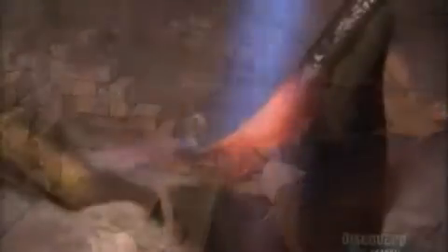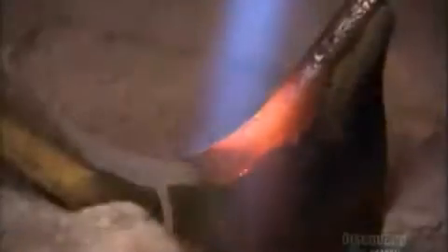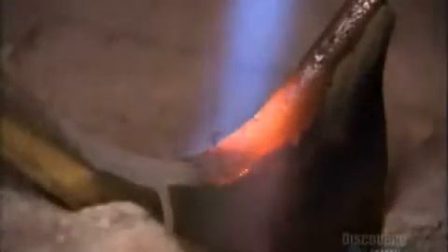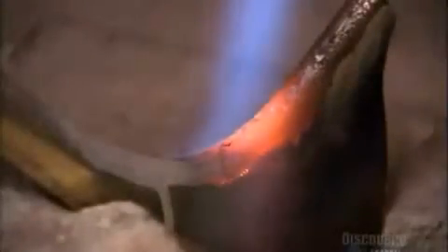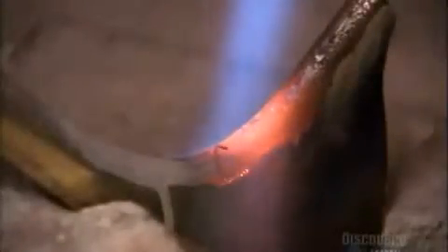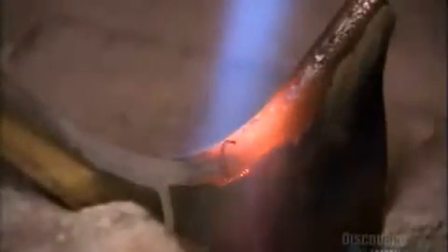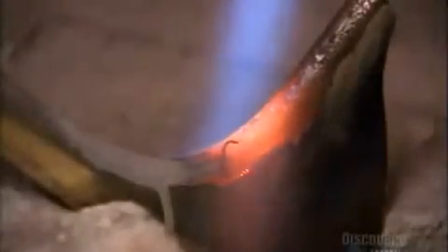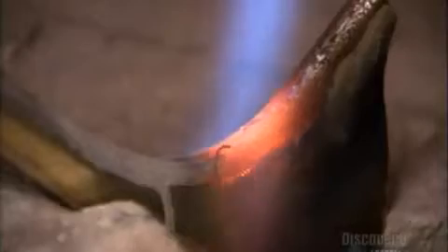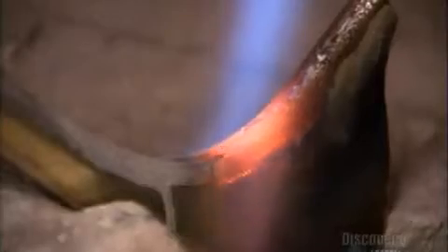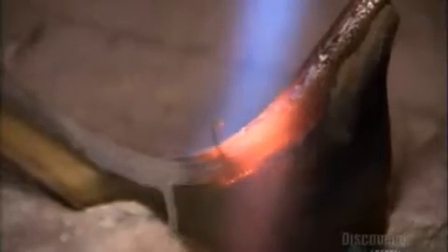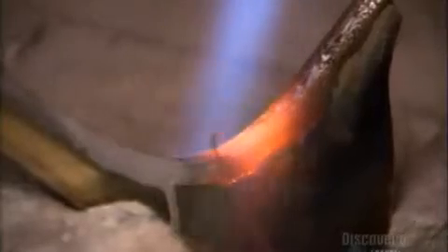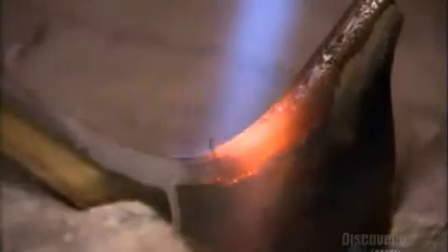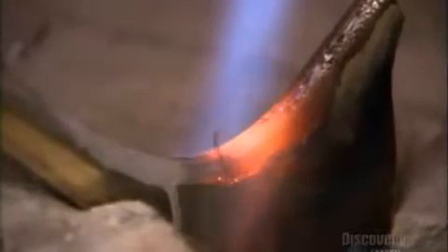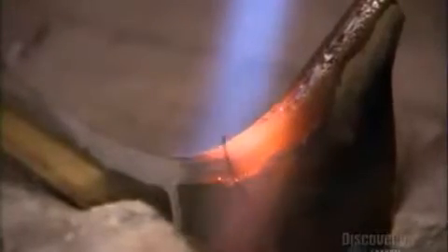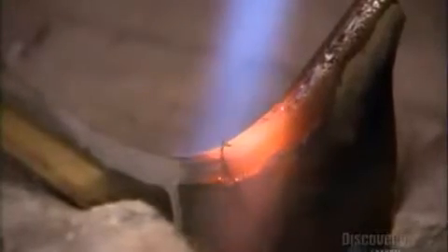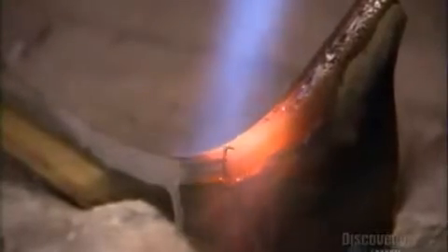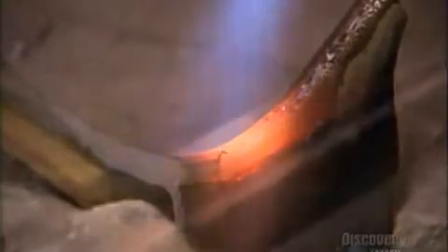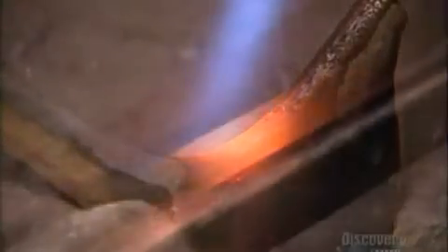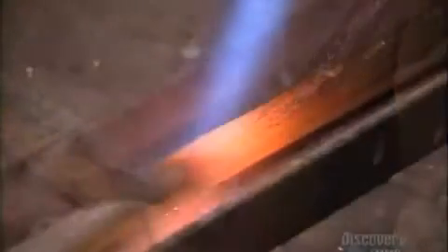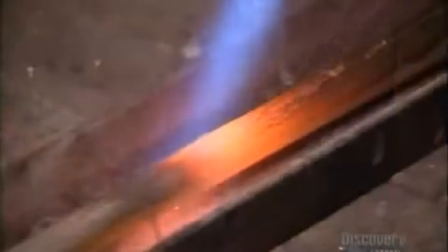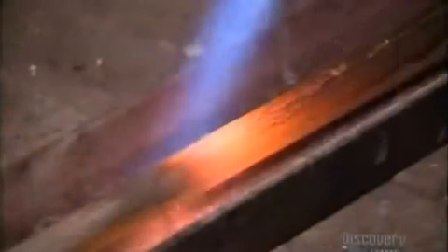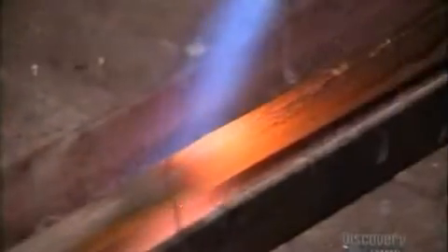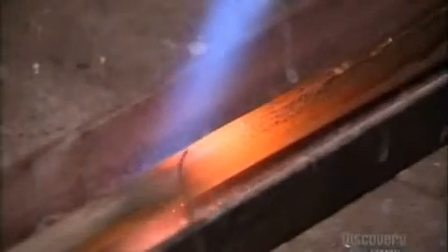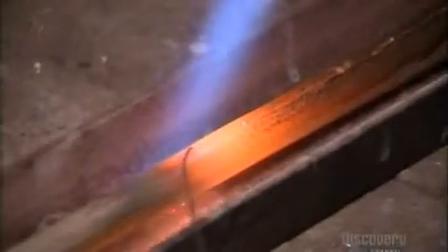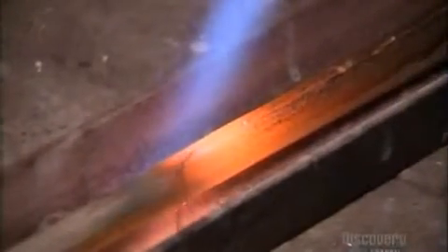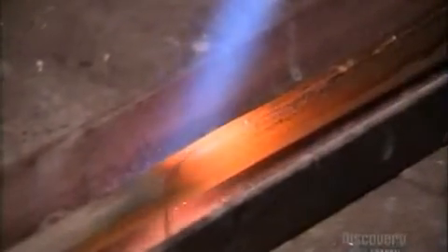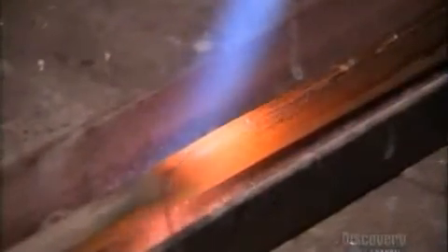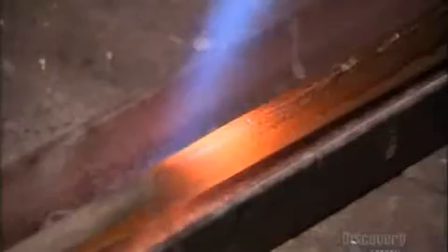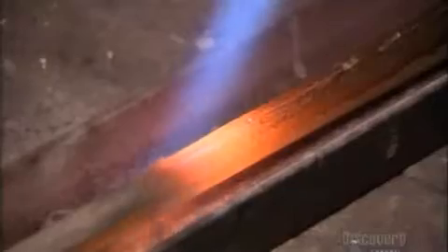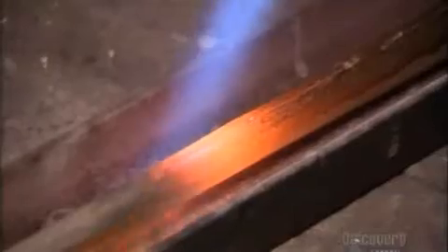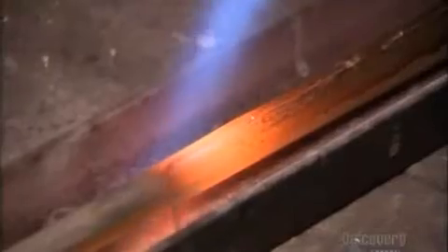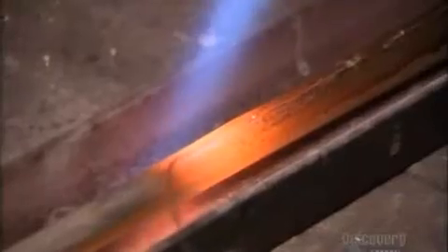They melt the brass alloy along the joint. It solidifies into a metal seam that bonds the edges to each other permanently.